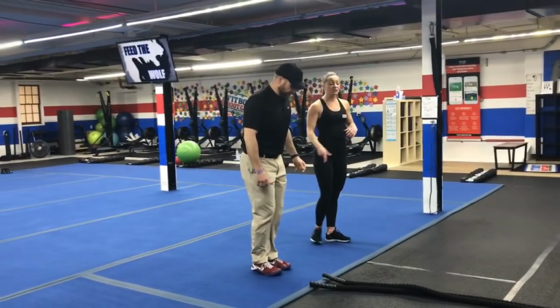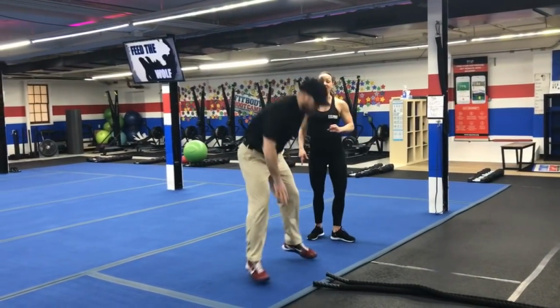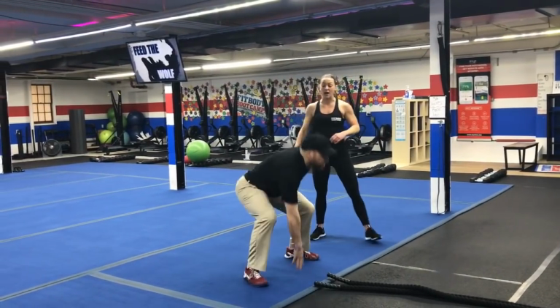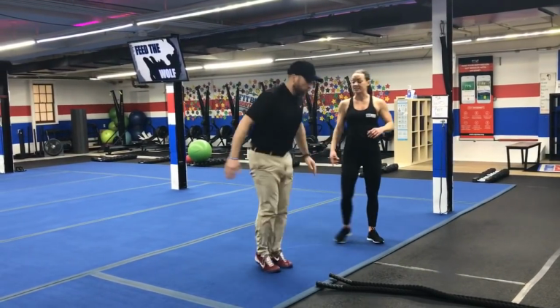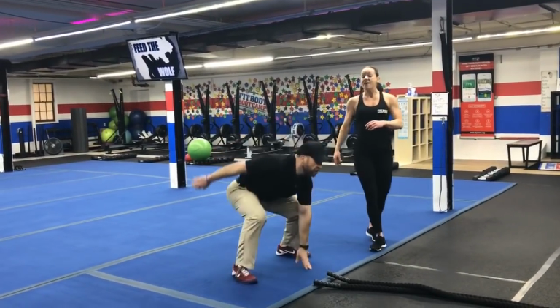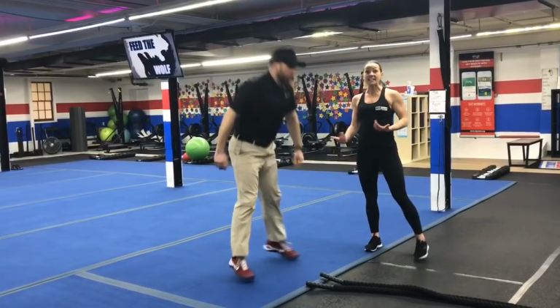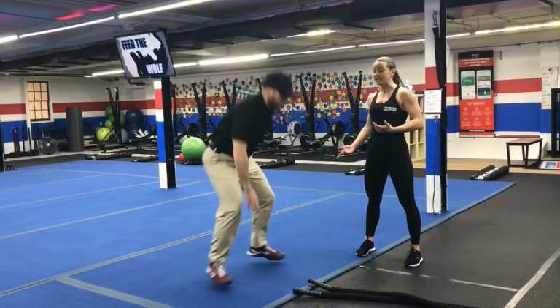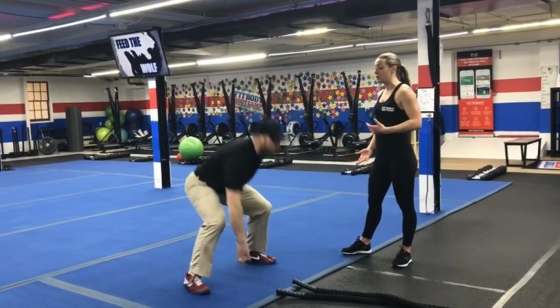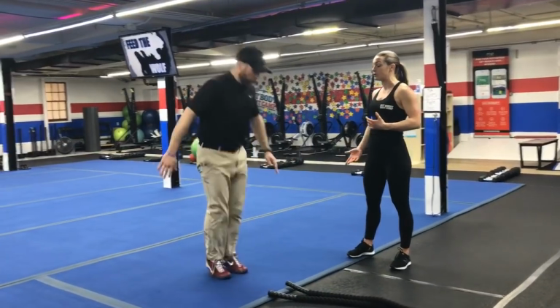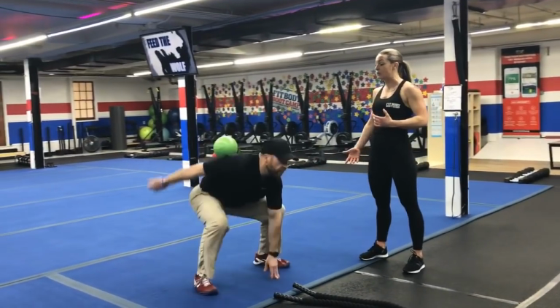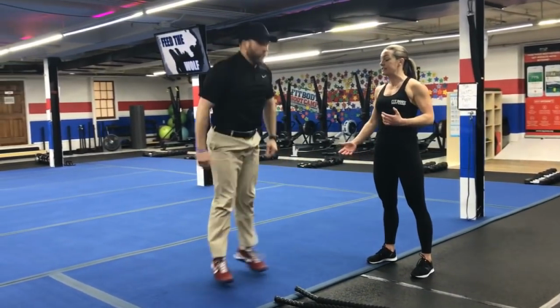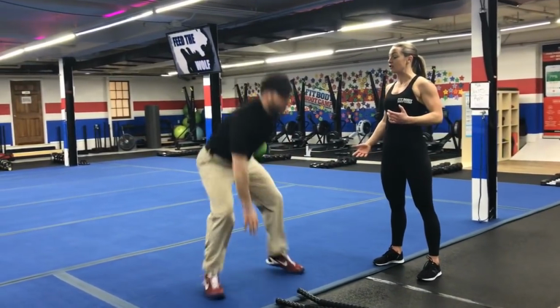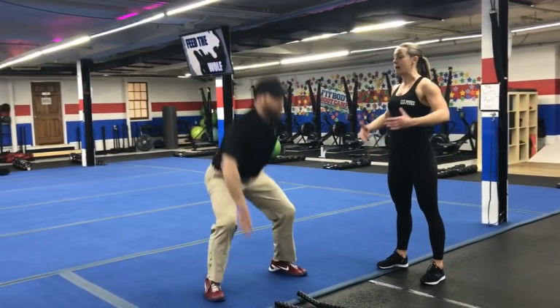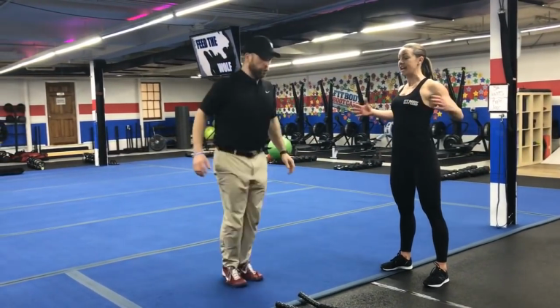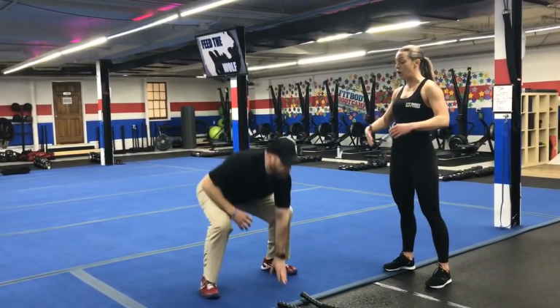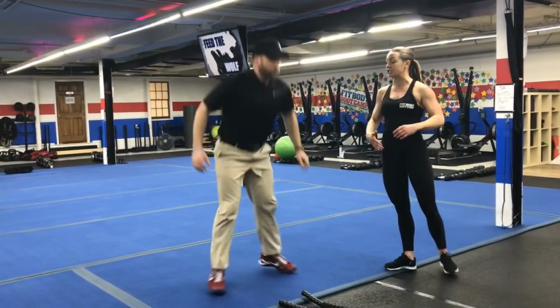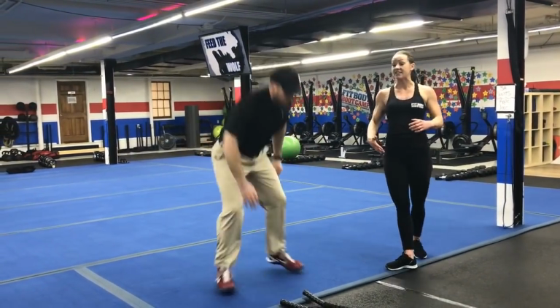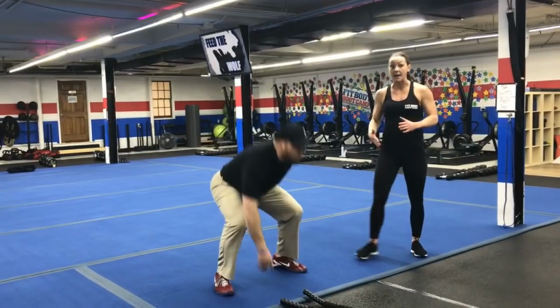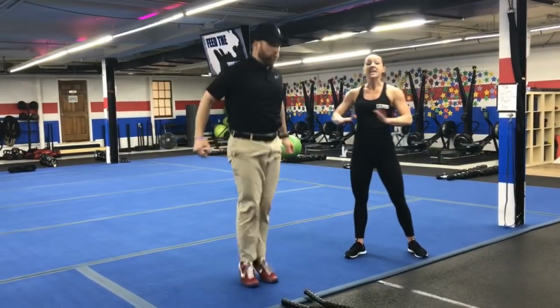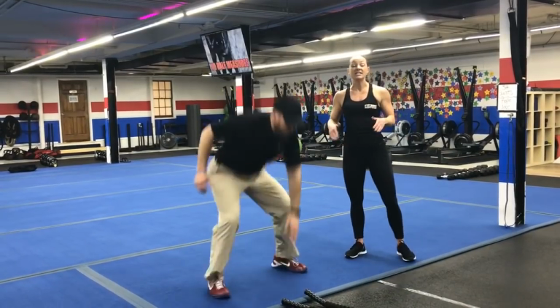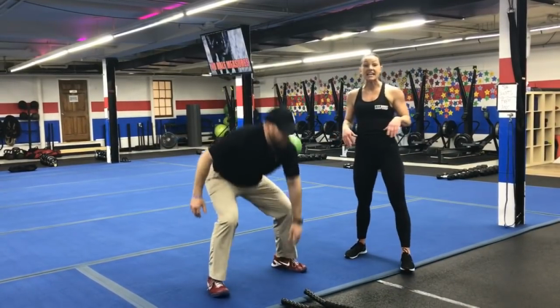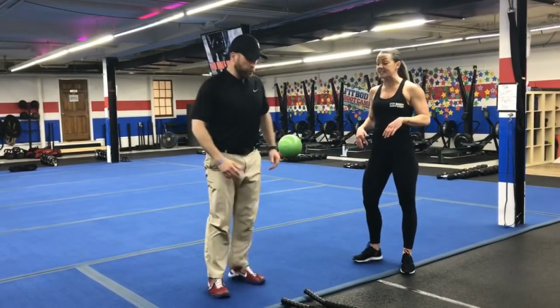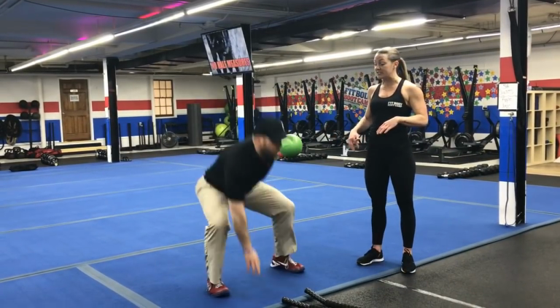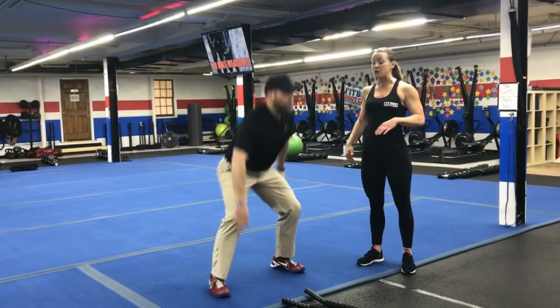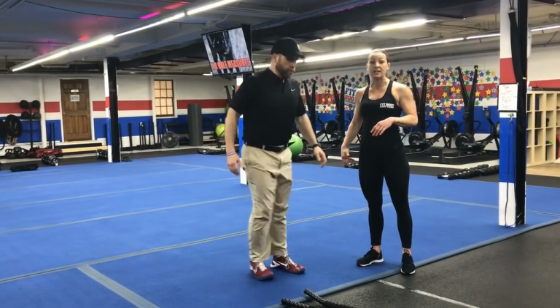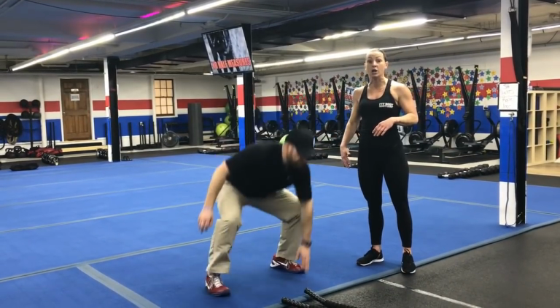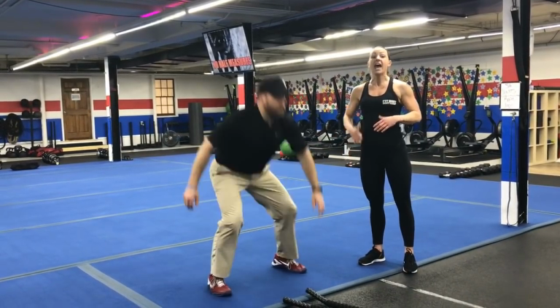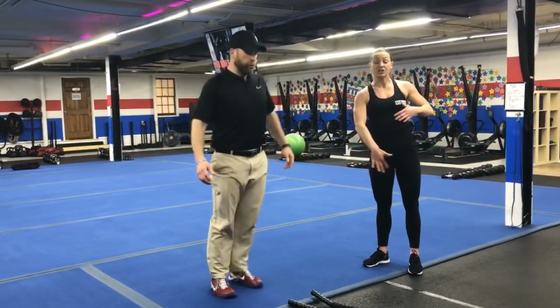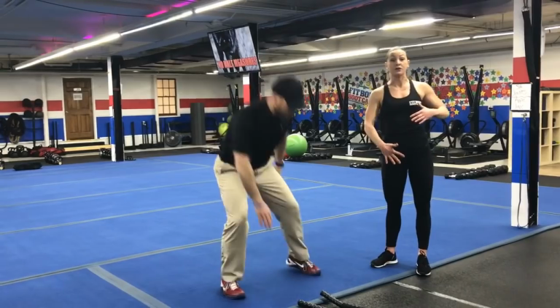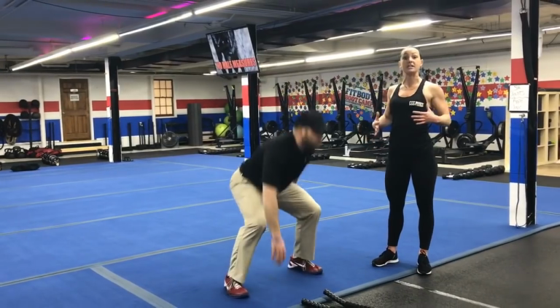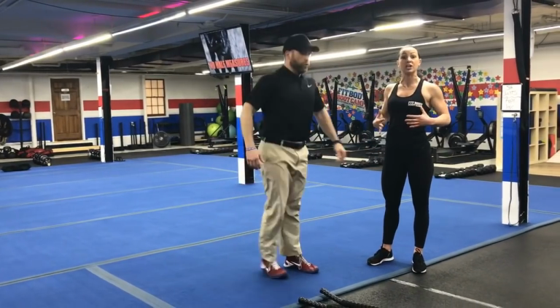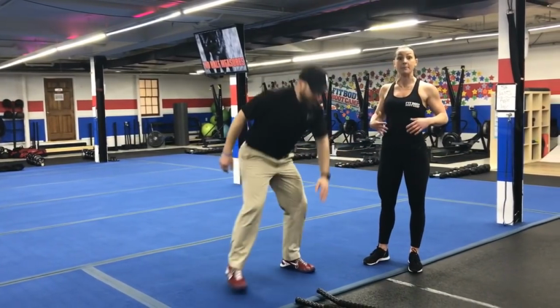Second exercise here is drop squat. Fast feet here, feet apart, go down, feet together at the top — think nice tall posture at the top. If you need to take that impact out, just step your feet apart and touch down to the floor, keeping your chest up.